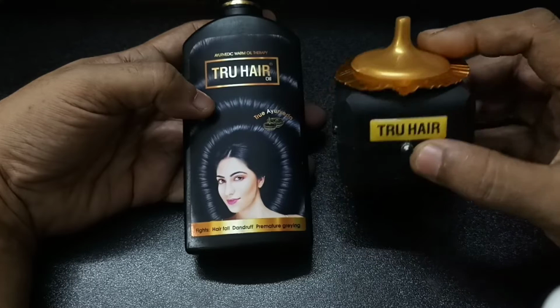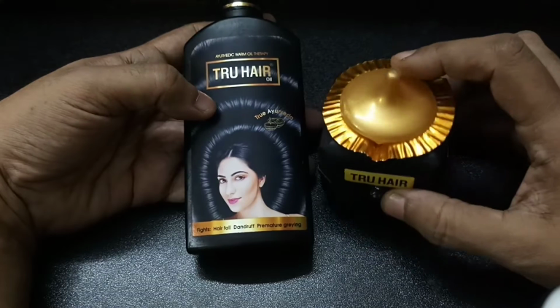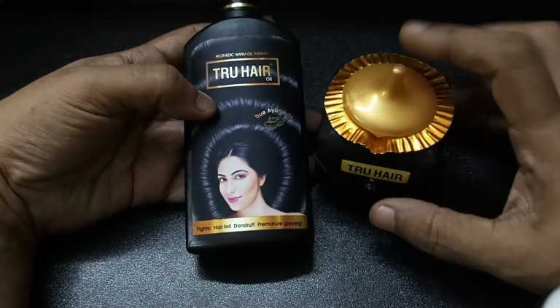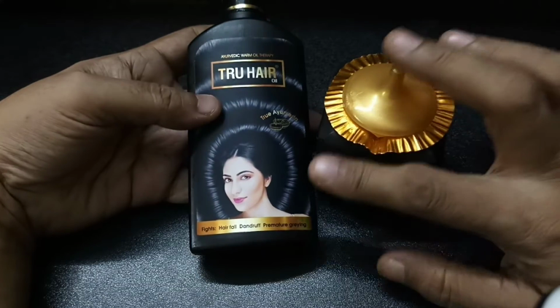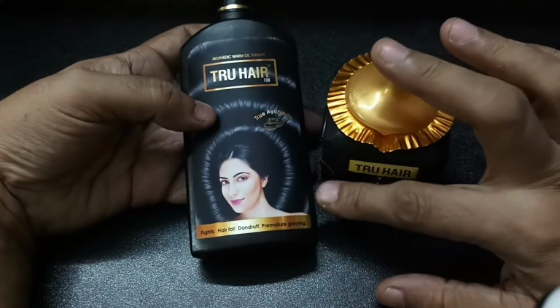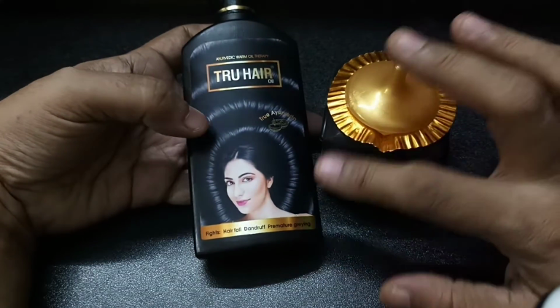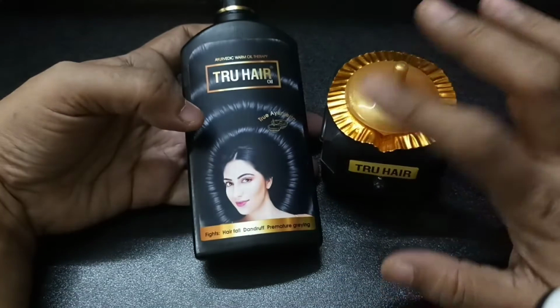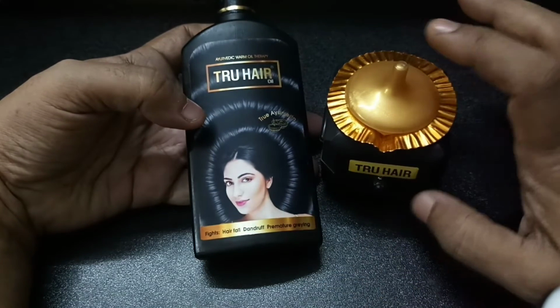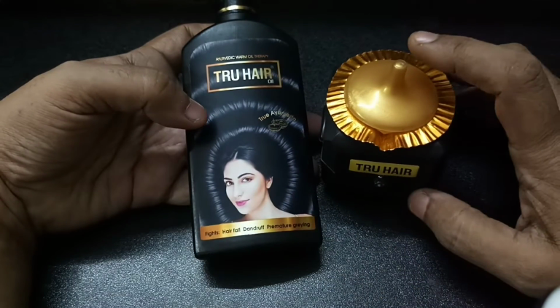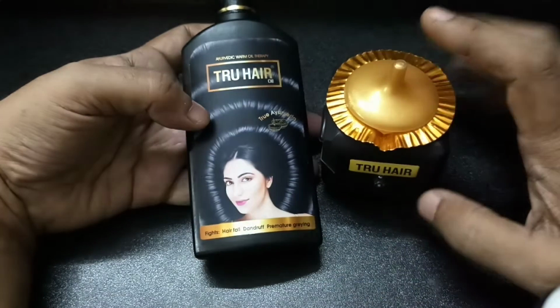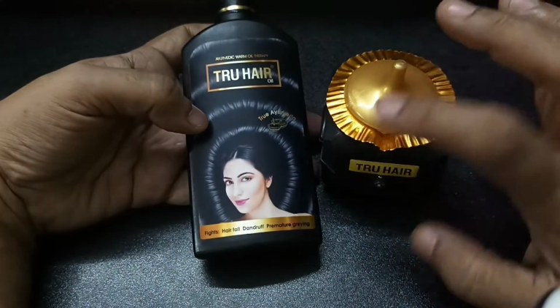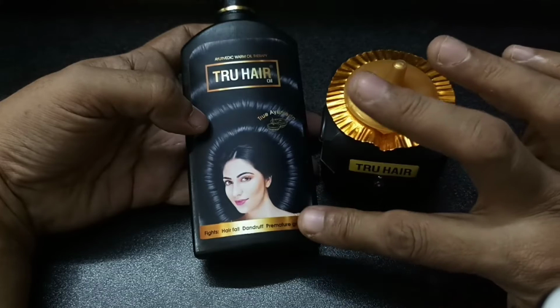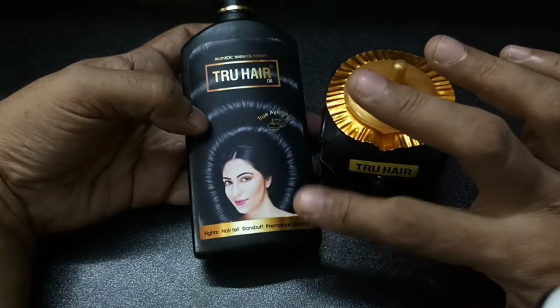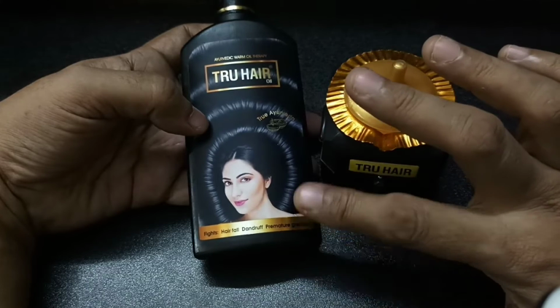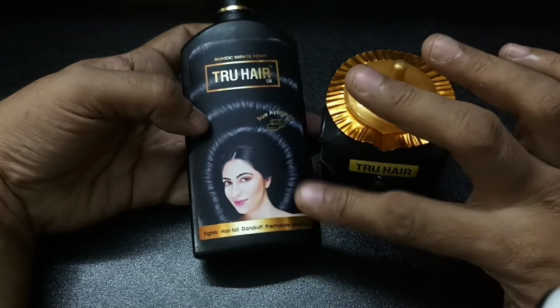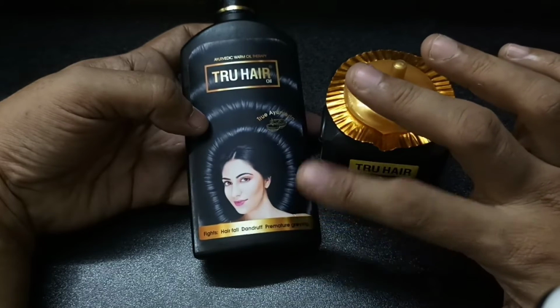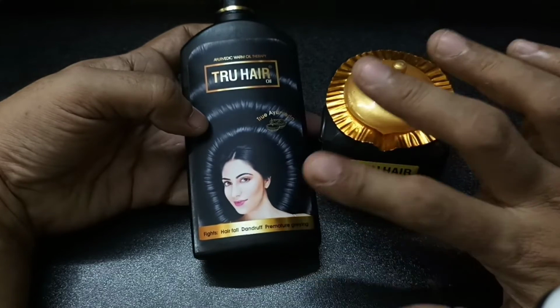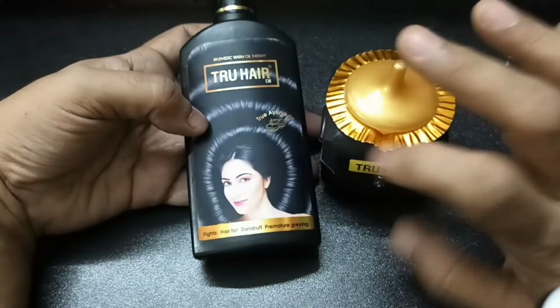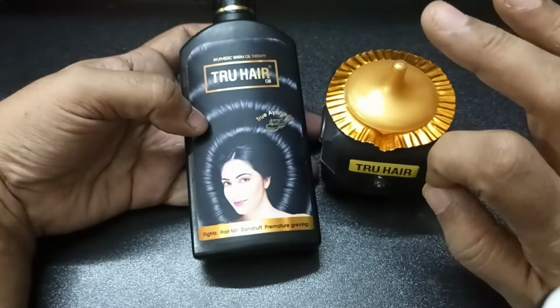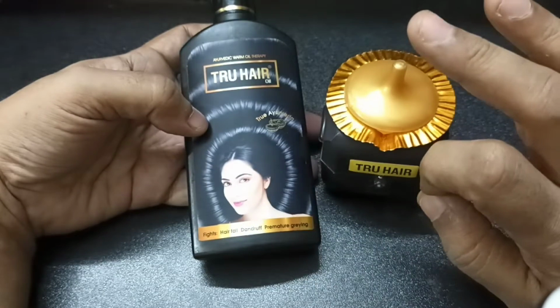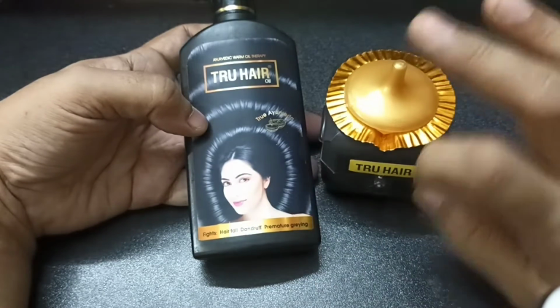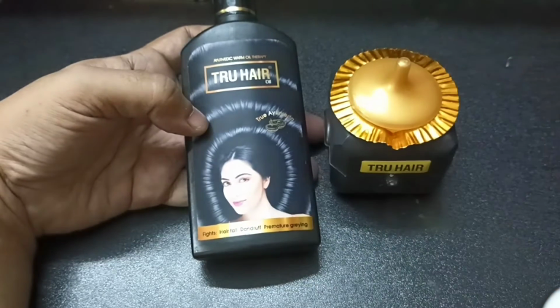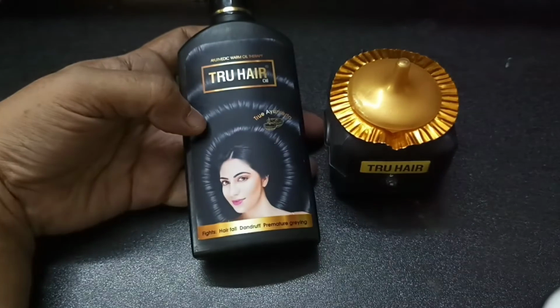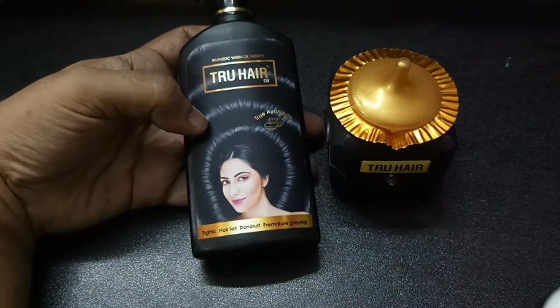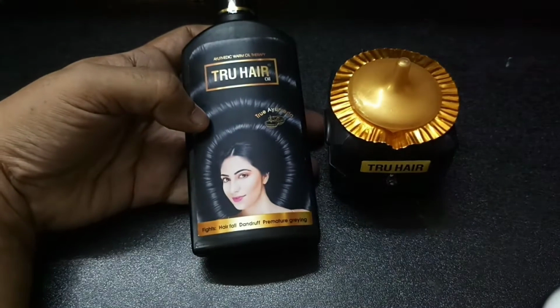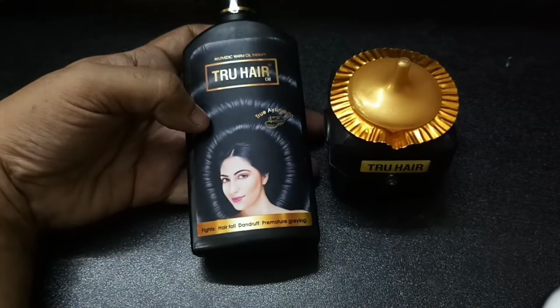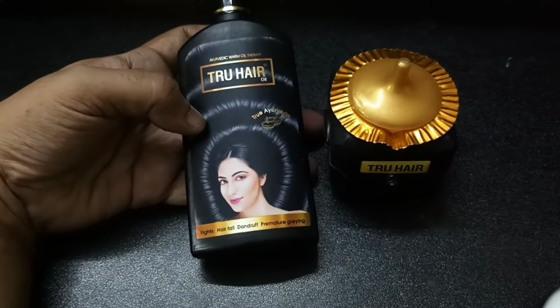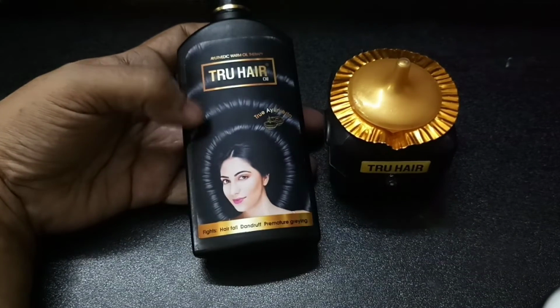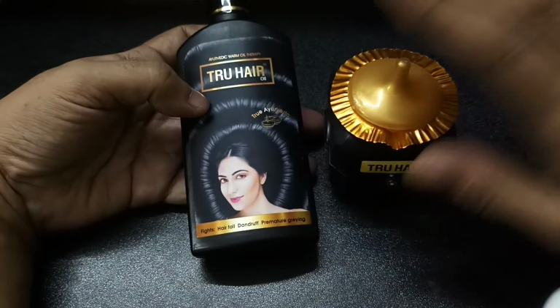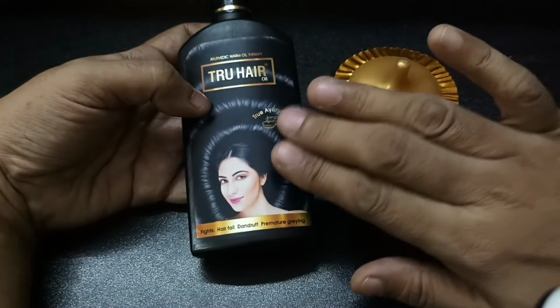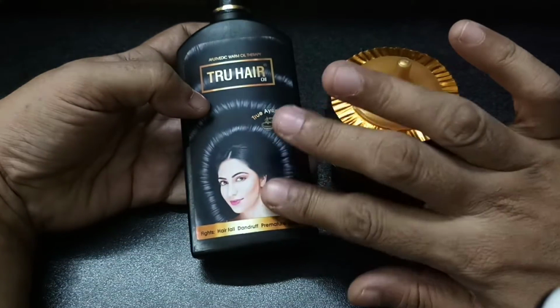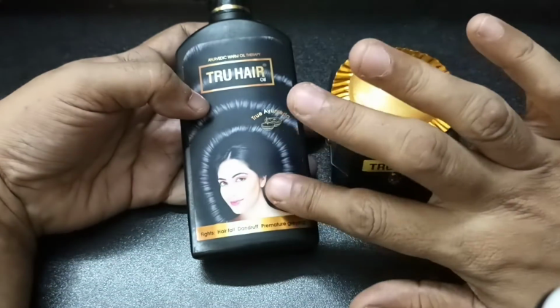I am offering an offer. I have to get the product. I have a lot of cream and I am offering an offer.